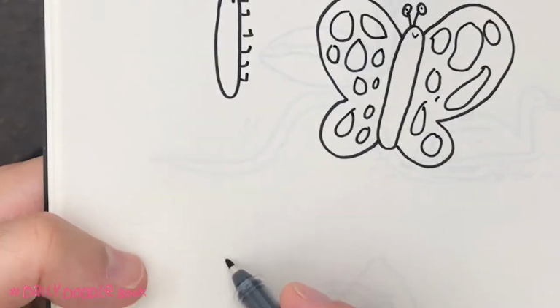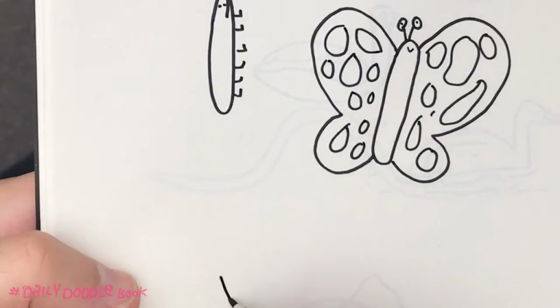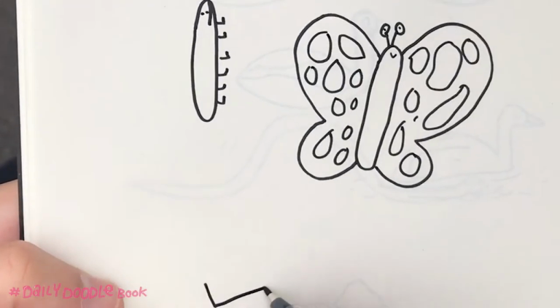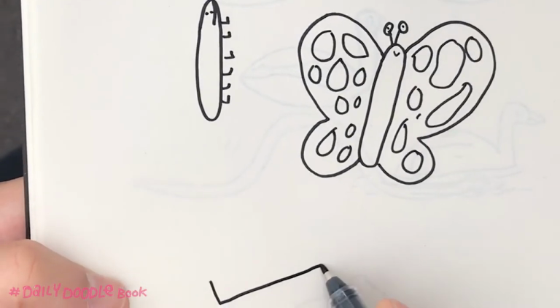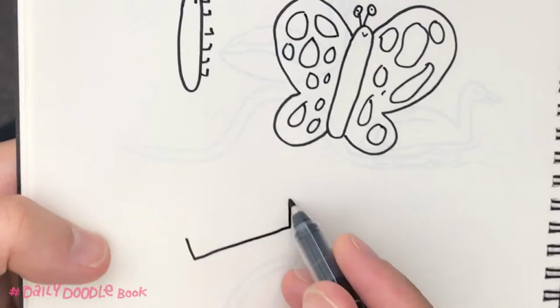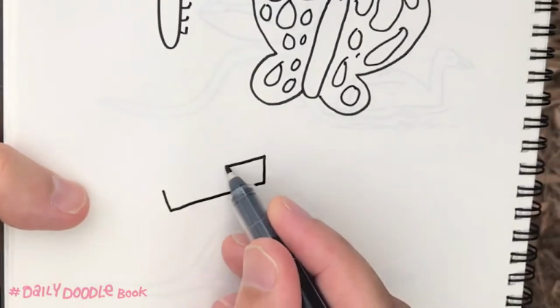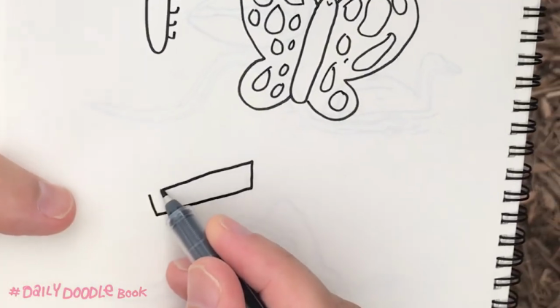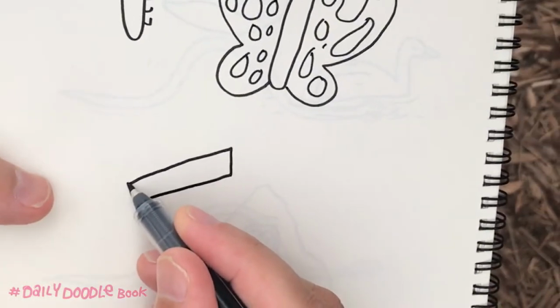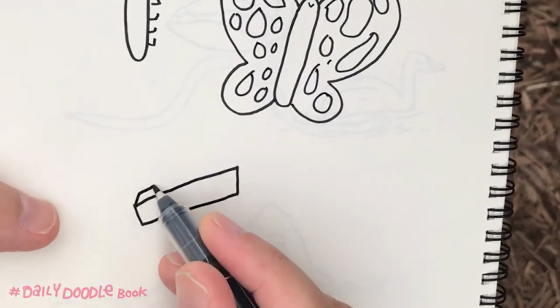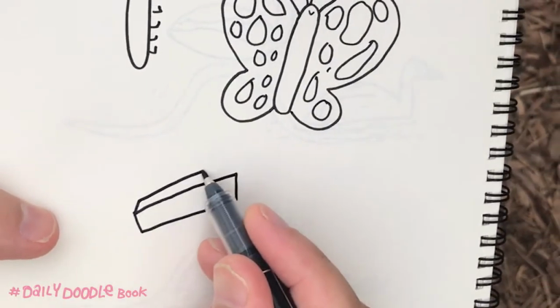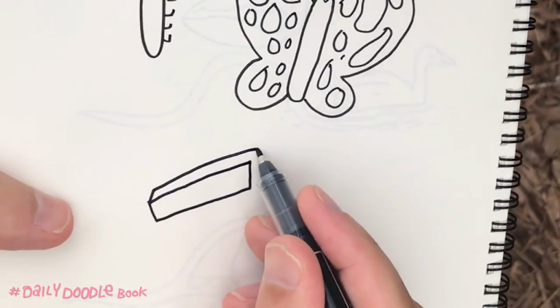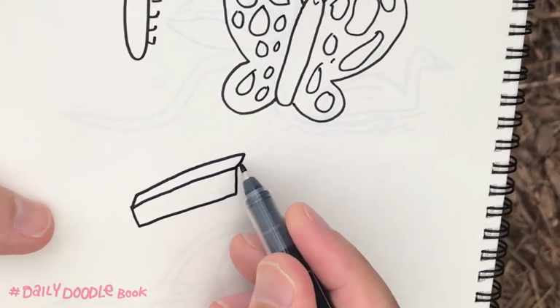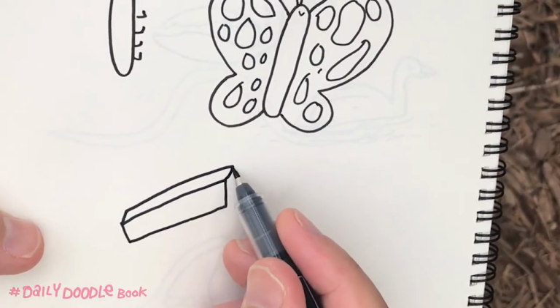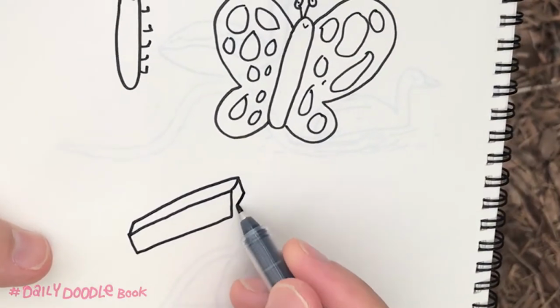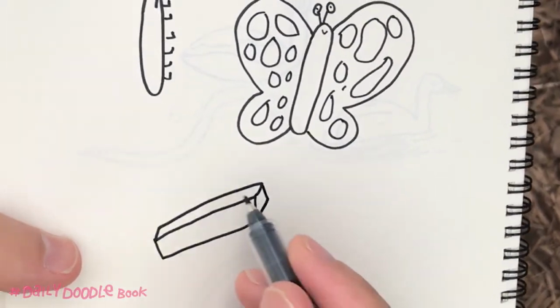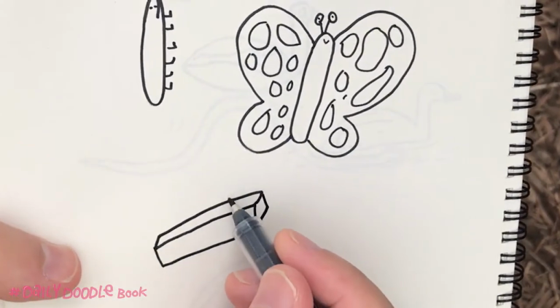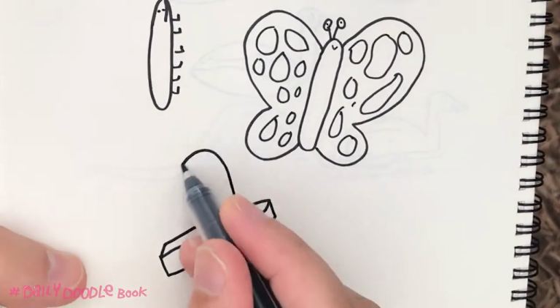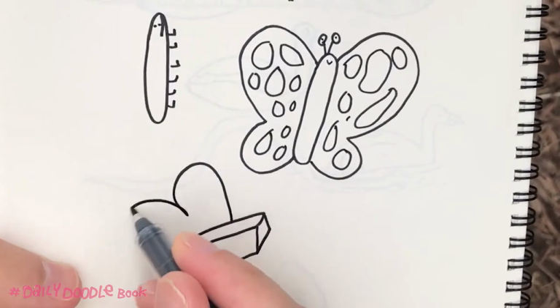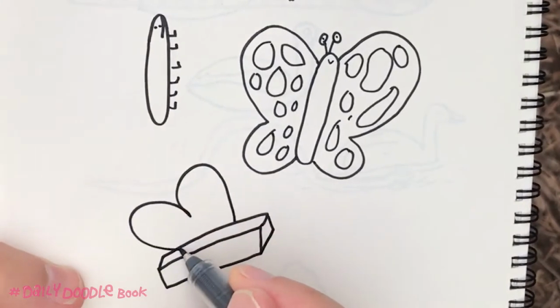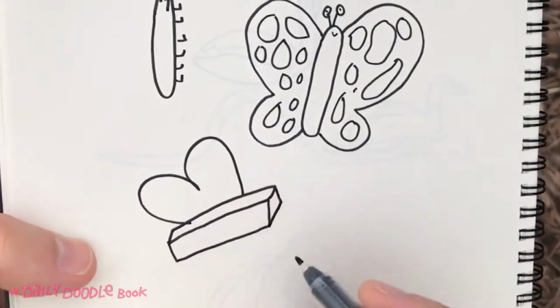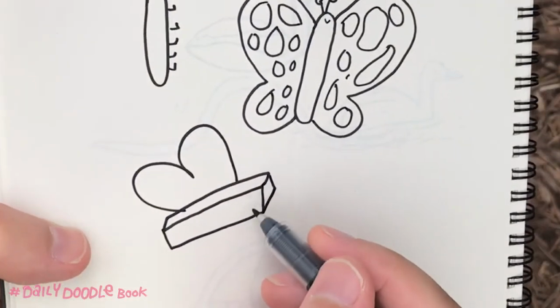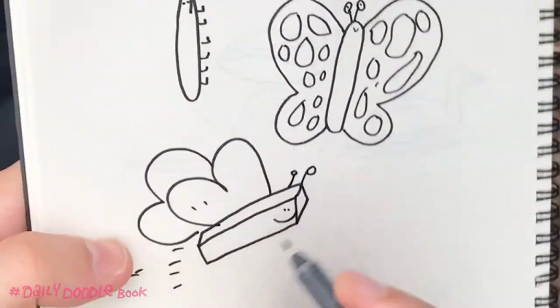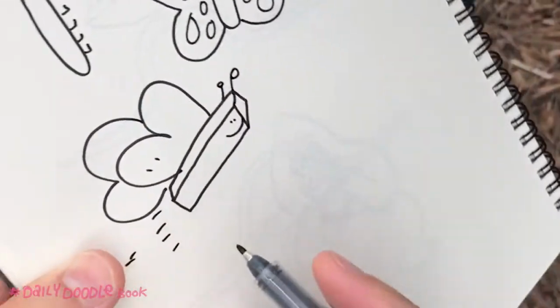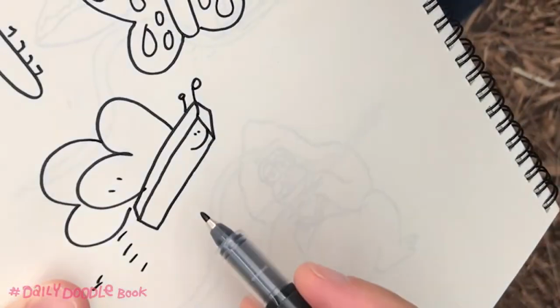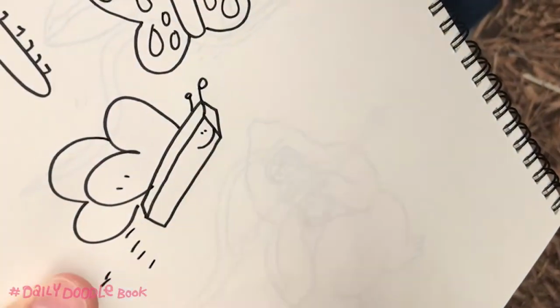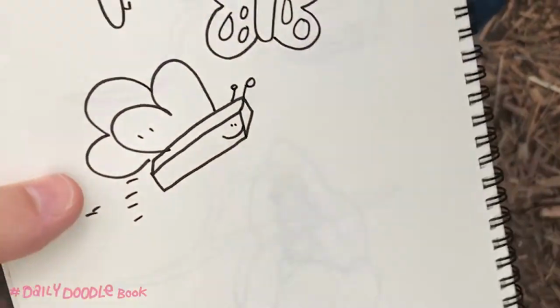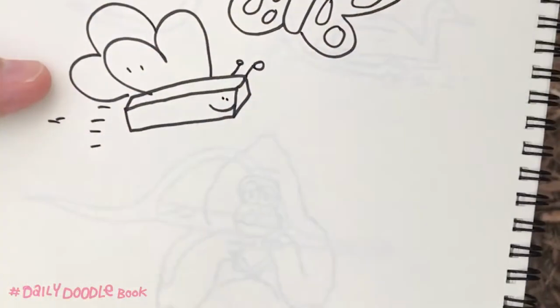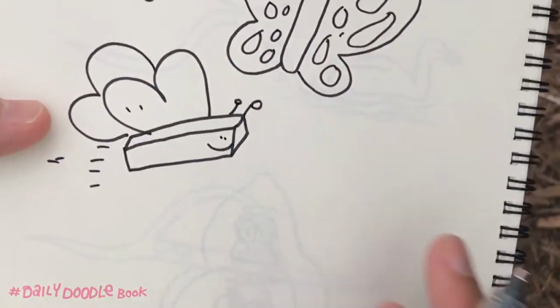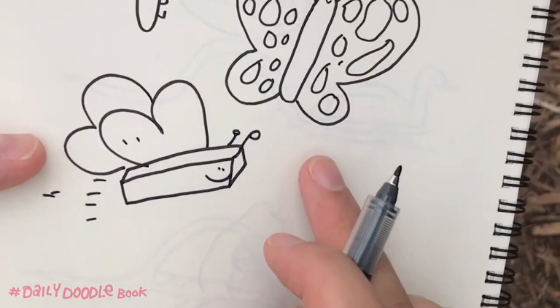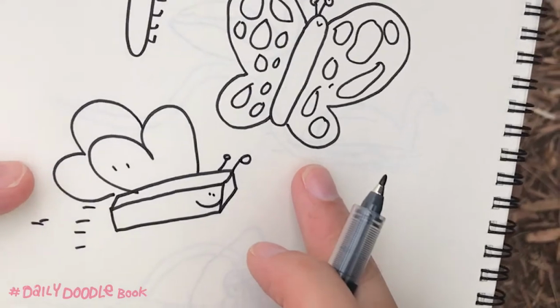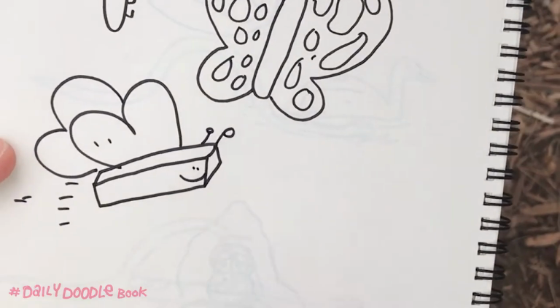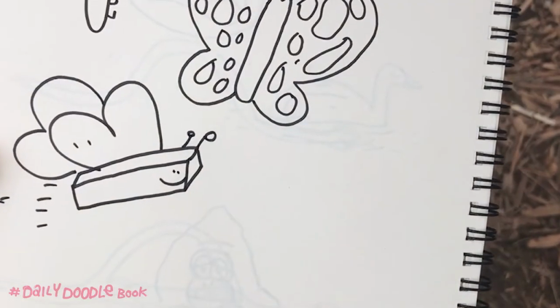Of course, if you want to be more literal about it, you could draw it like this. This is a stick of butterfly. Alright, and that's the real butterfly. You can choose.